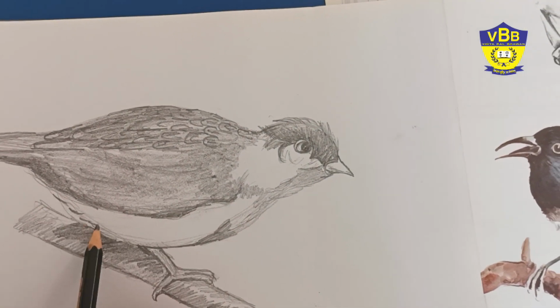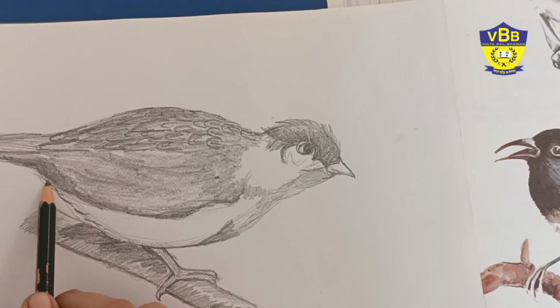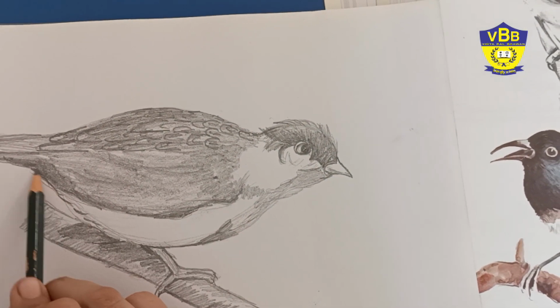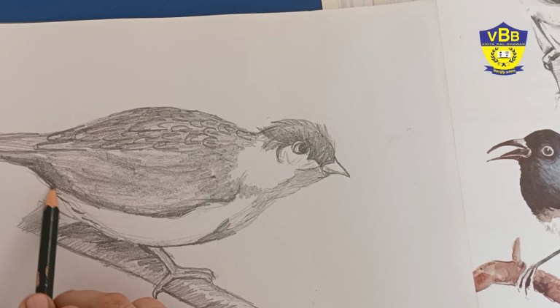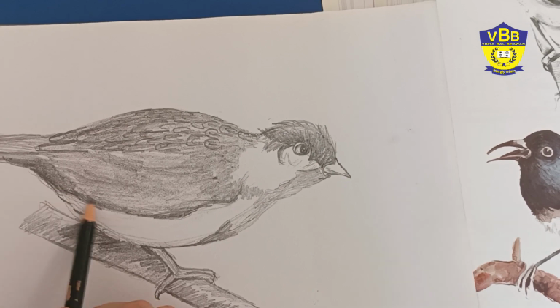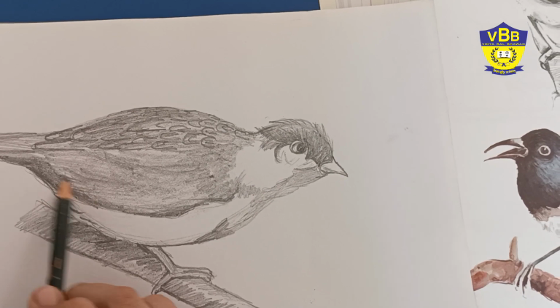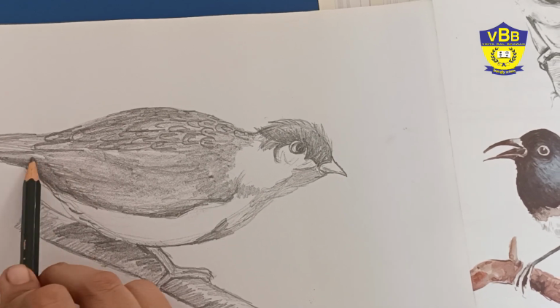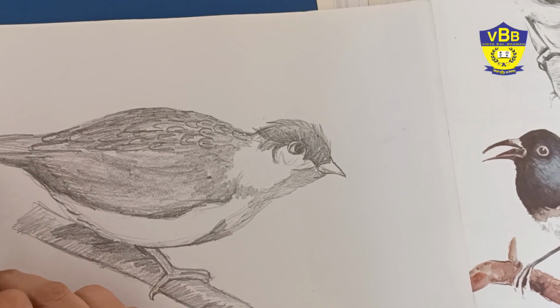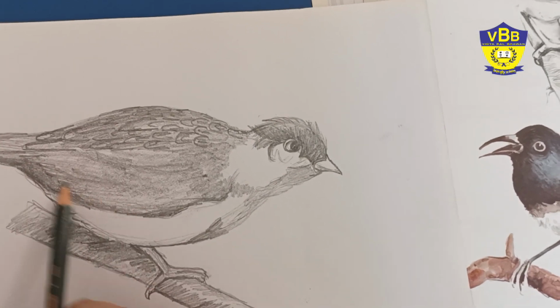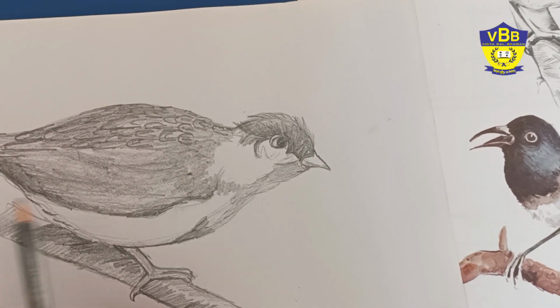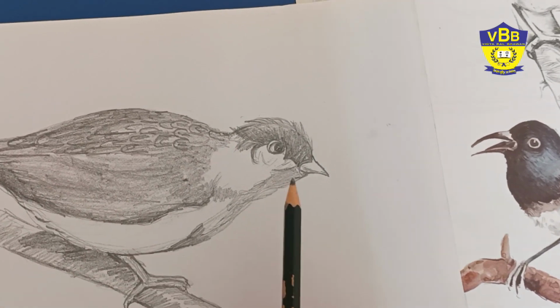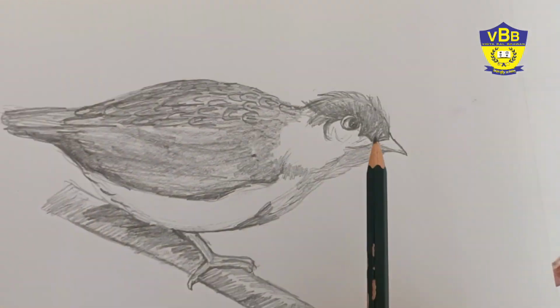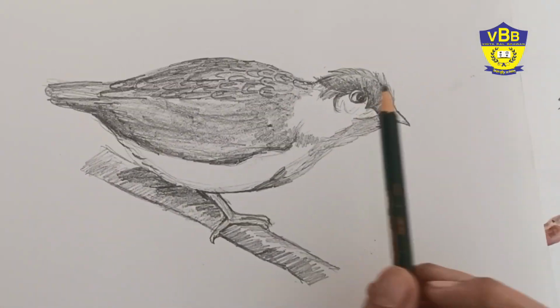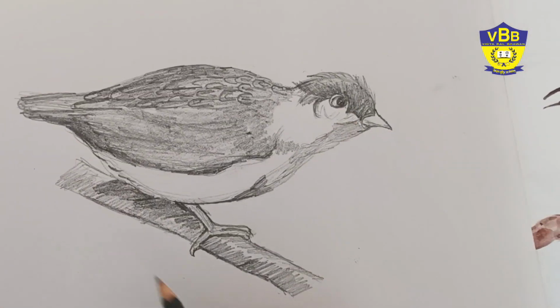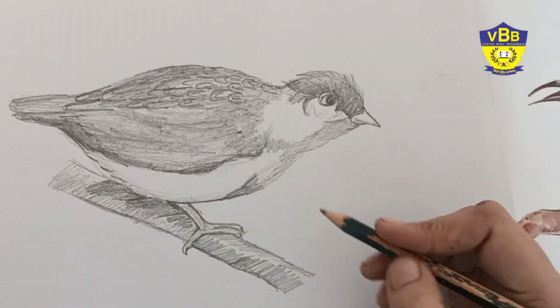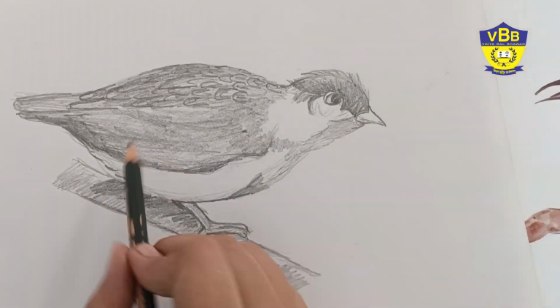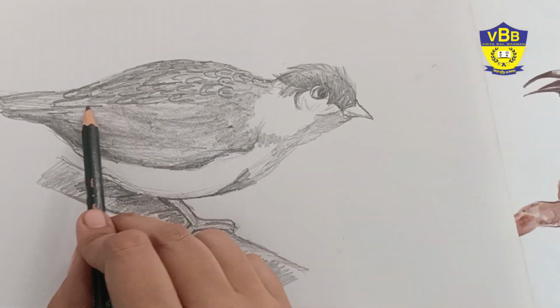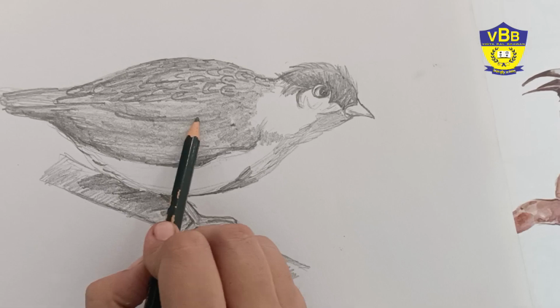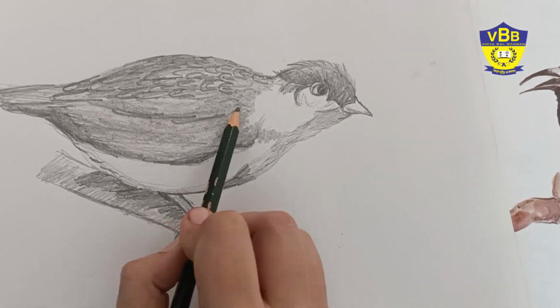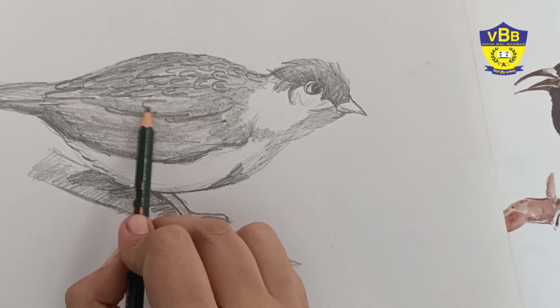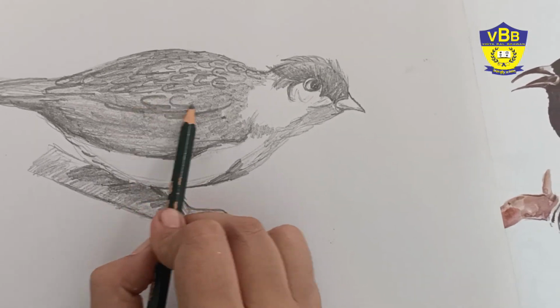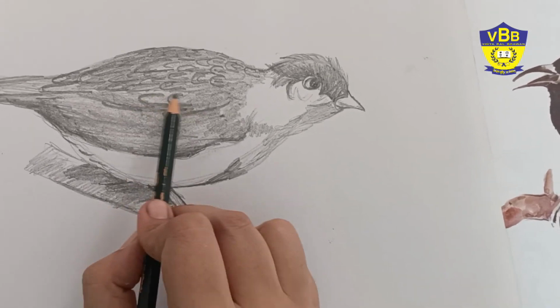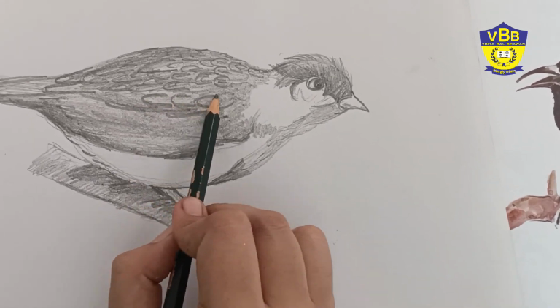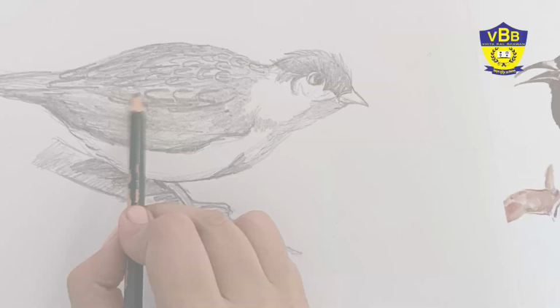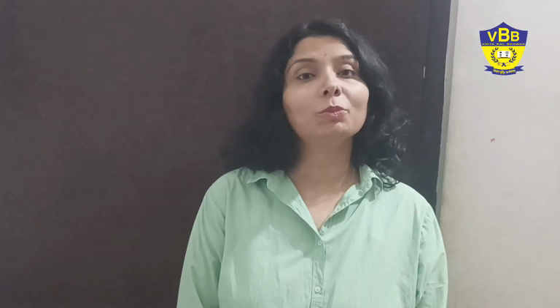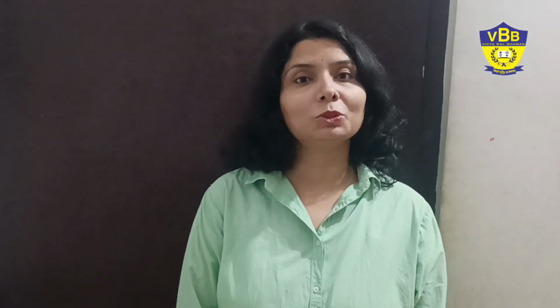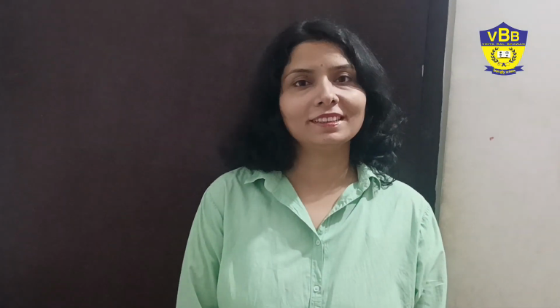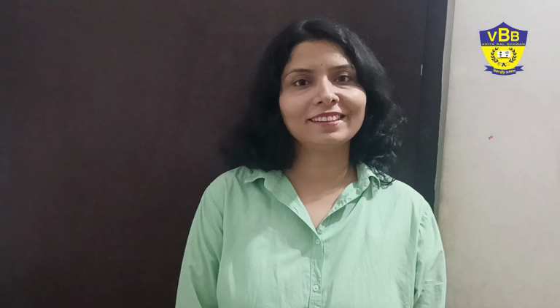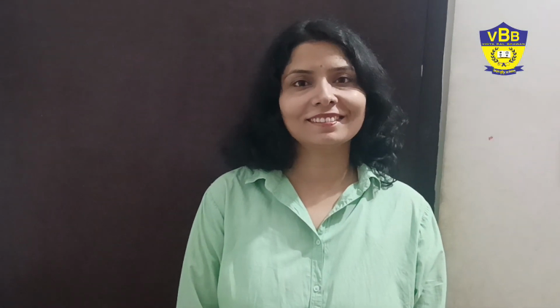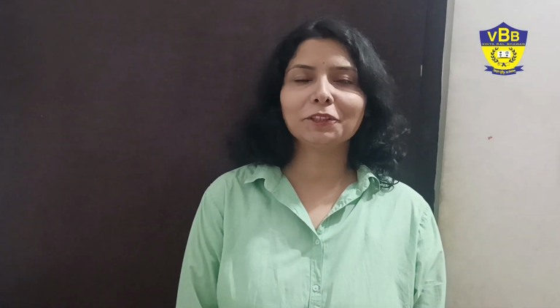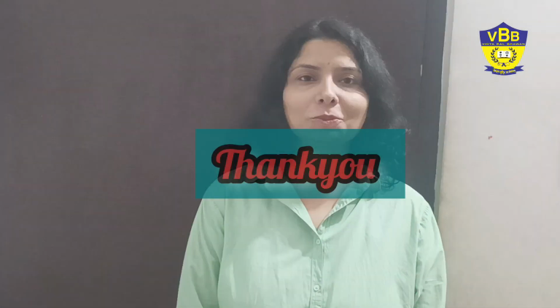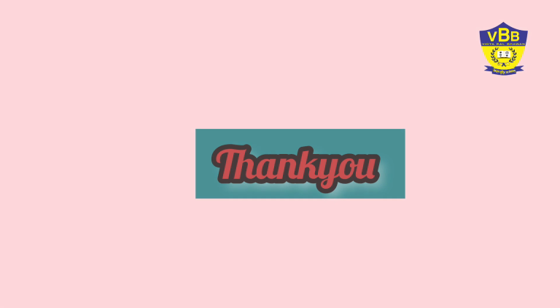Isn't it nice? Do you like it? If you like it, then draw it. Hope you enjoyed it. Thank you, bye.